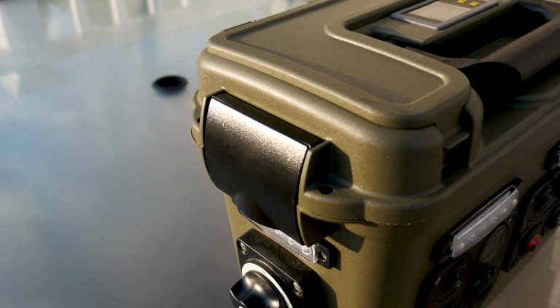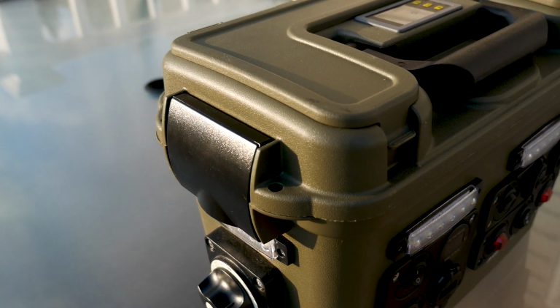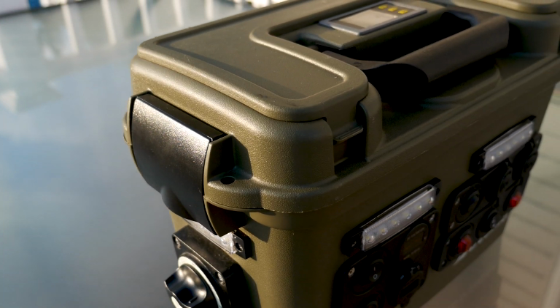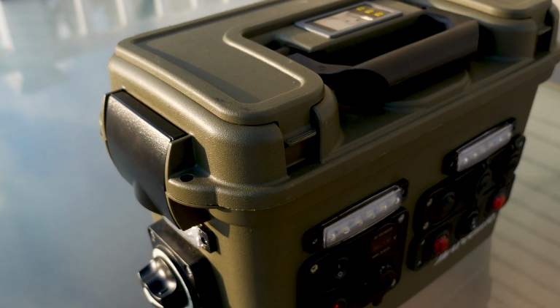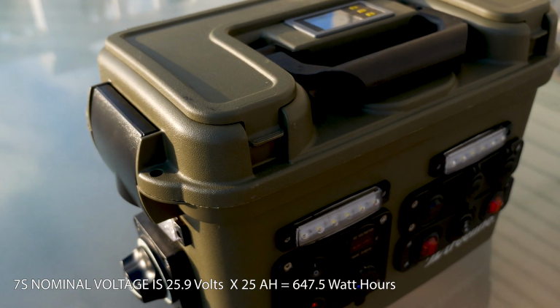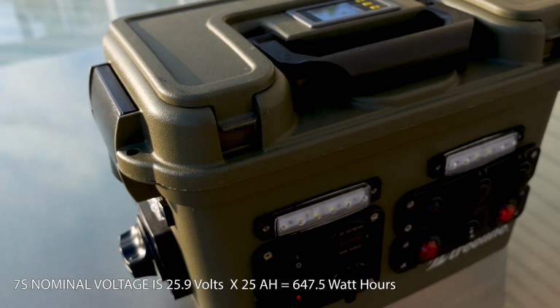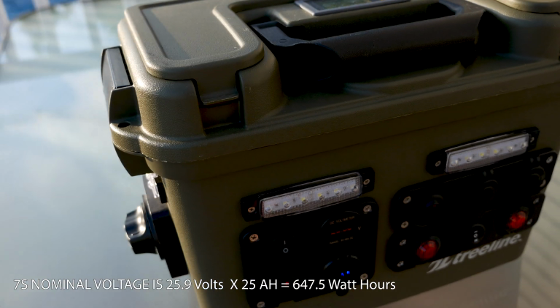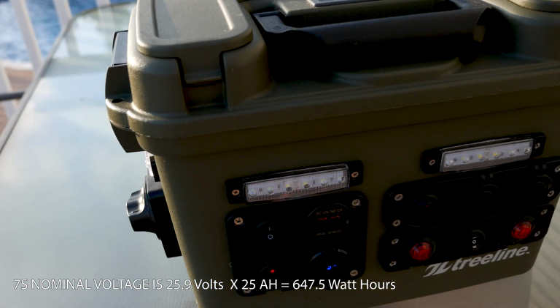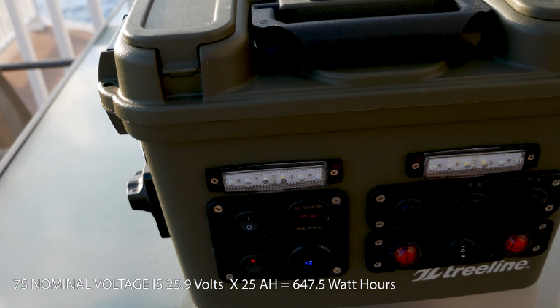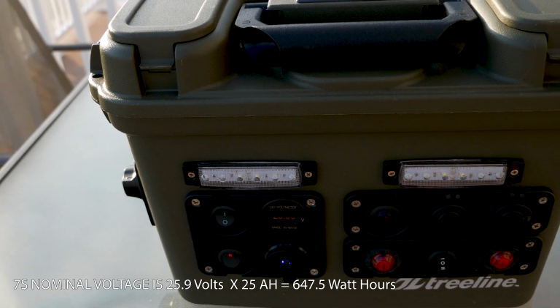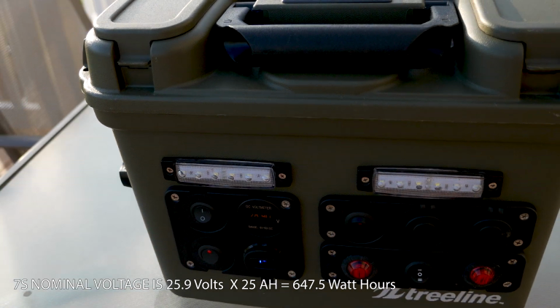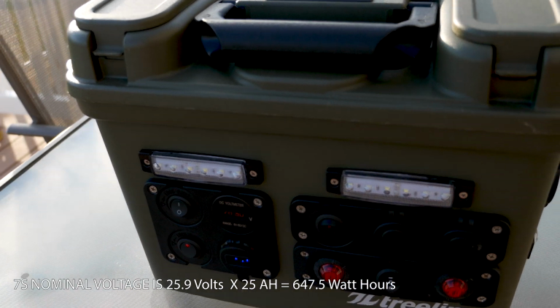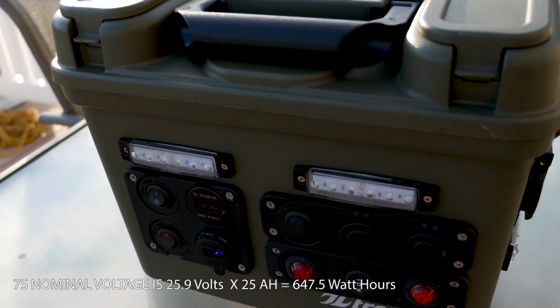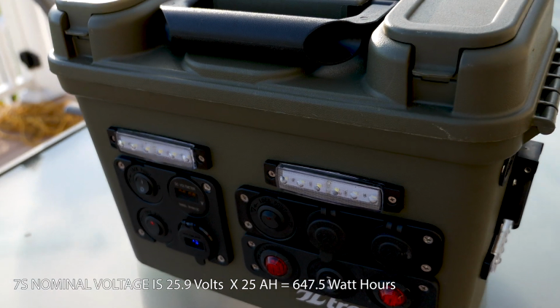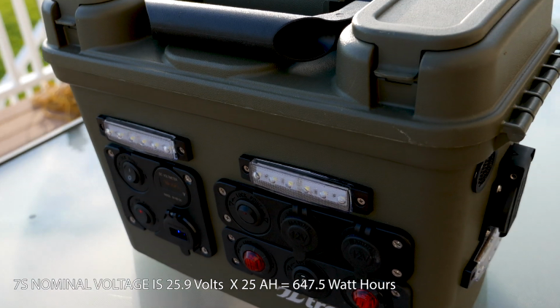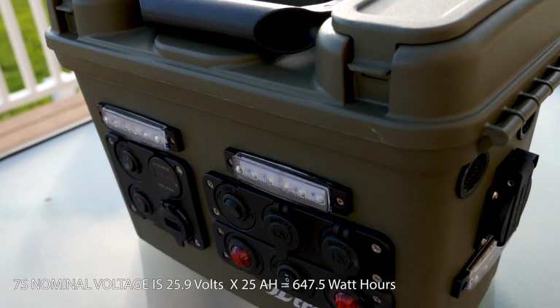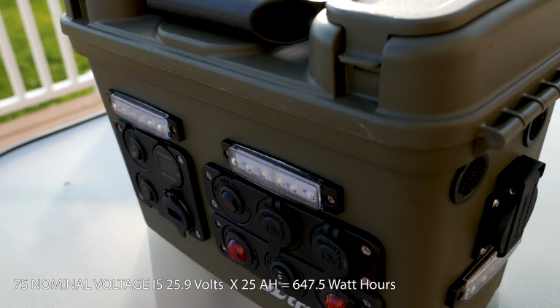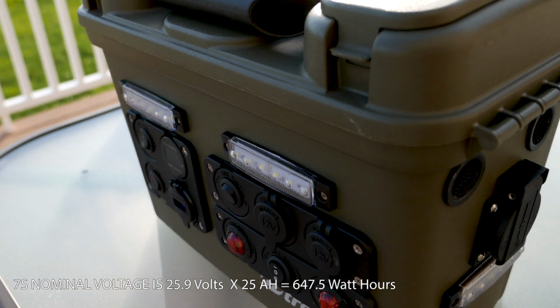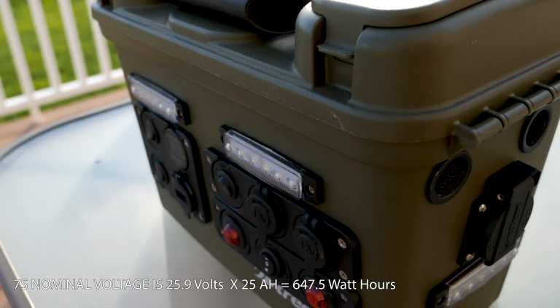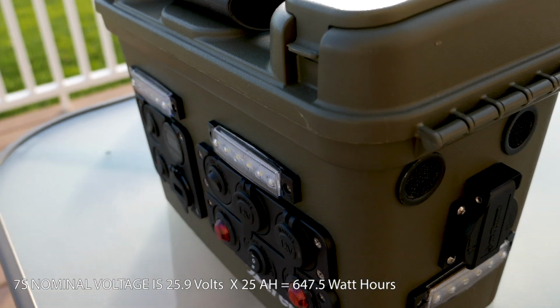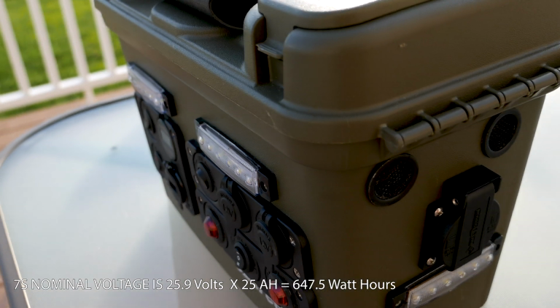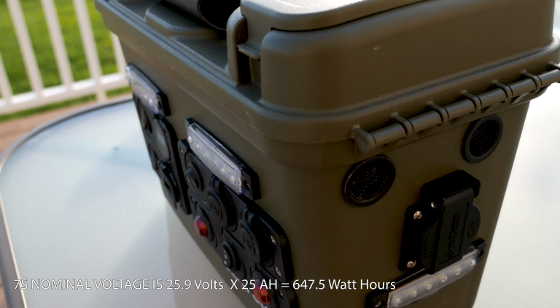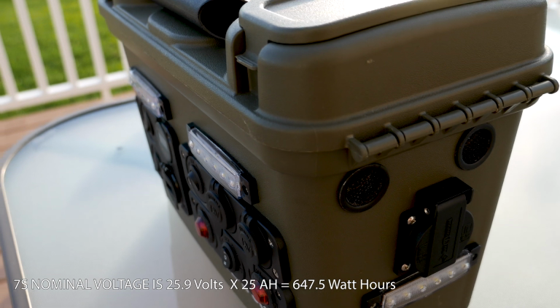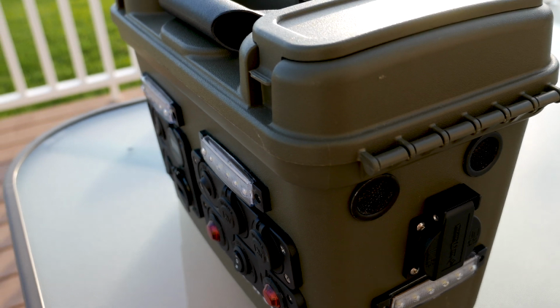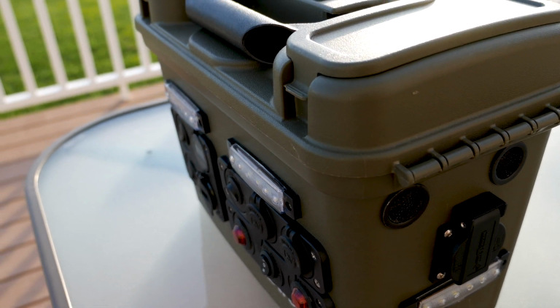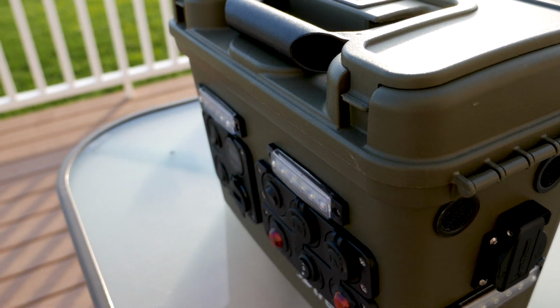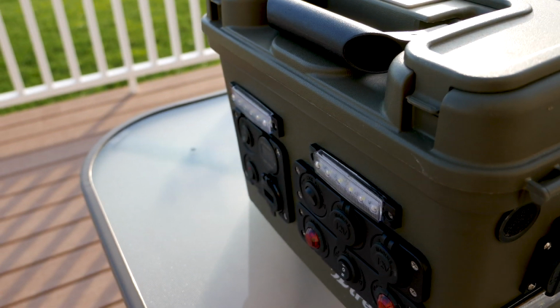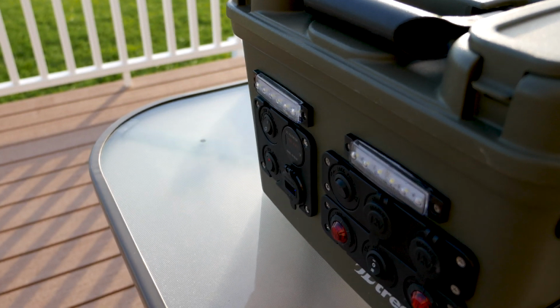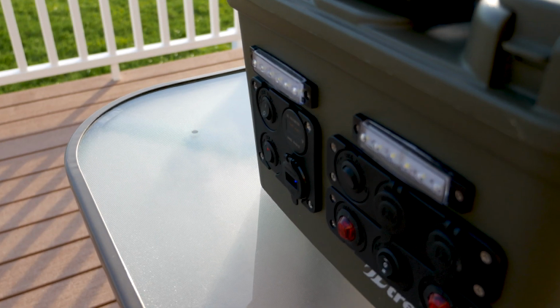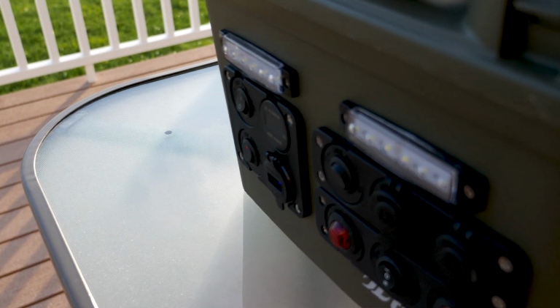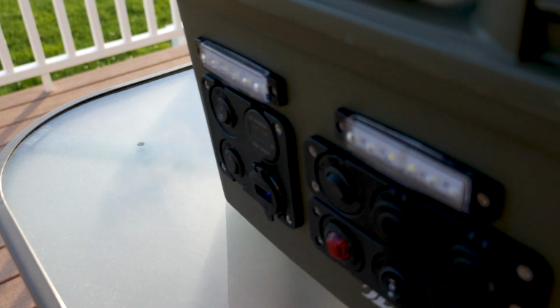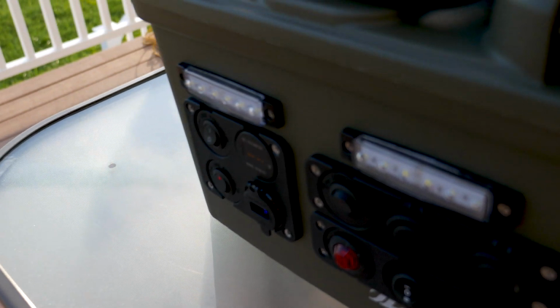The capacity of the new battery is 647 watt hours at nominal voltage. That's an increase of 108% as the old Vruzend Kit was 310 watt hours at nominal voltage.